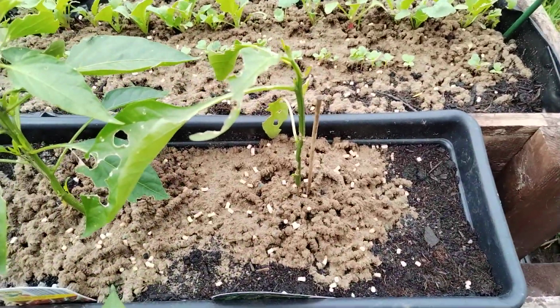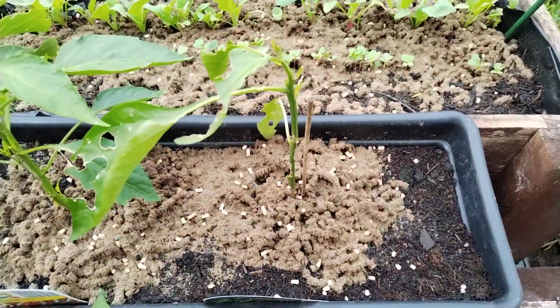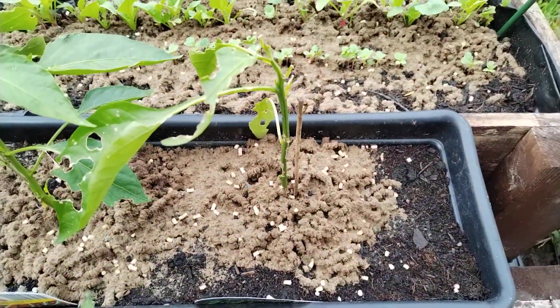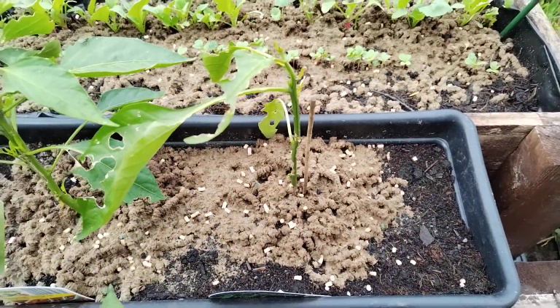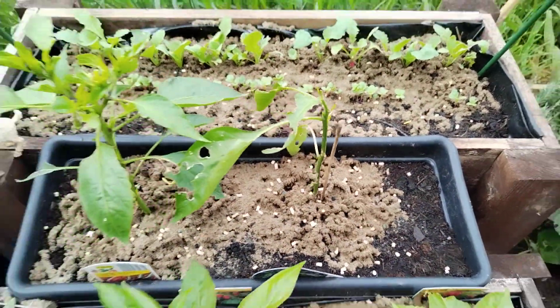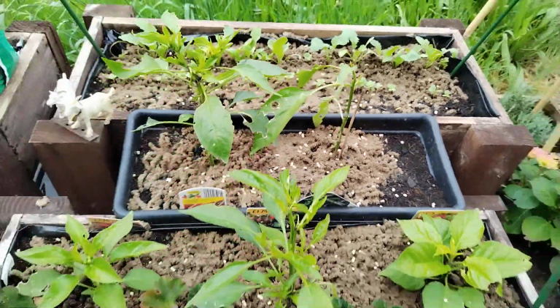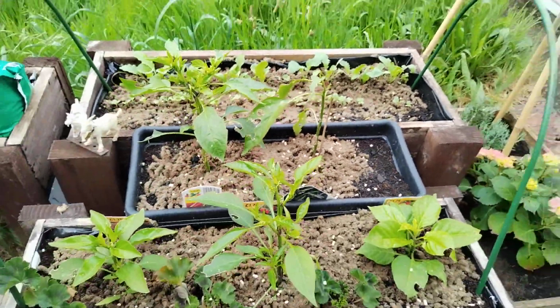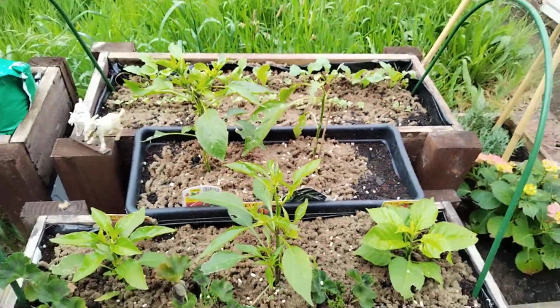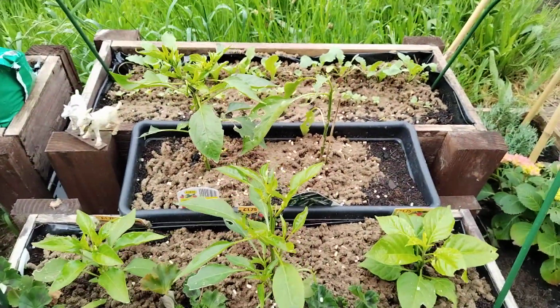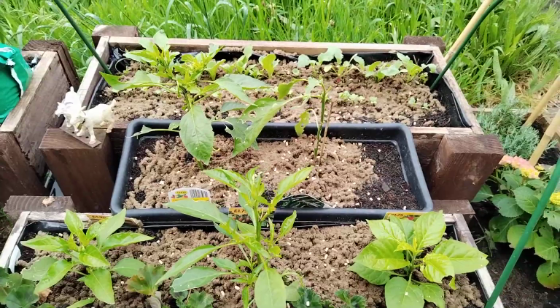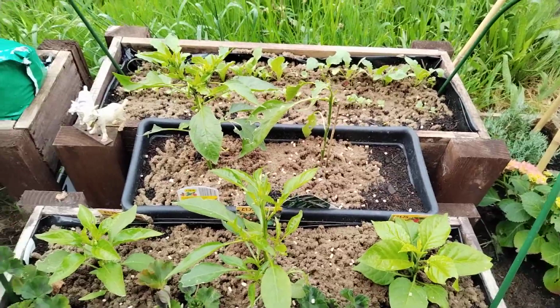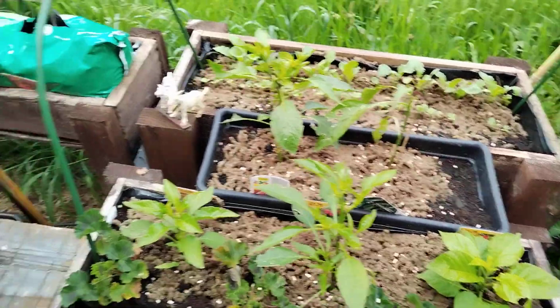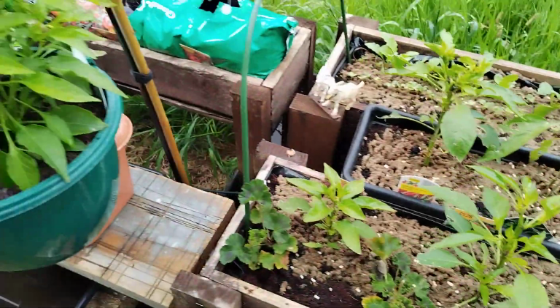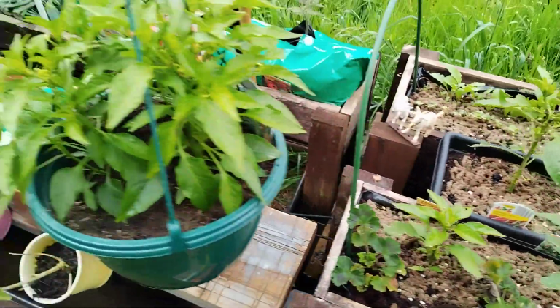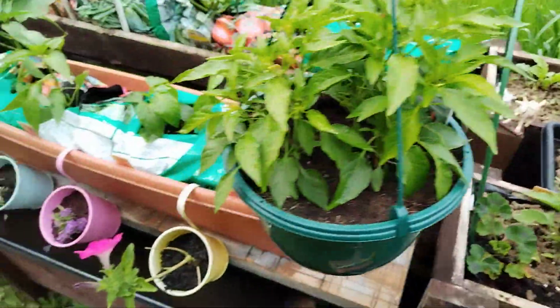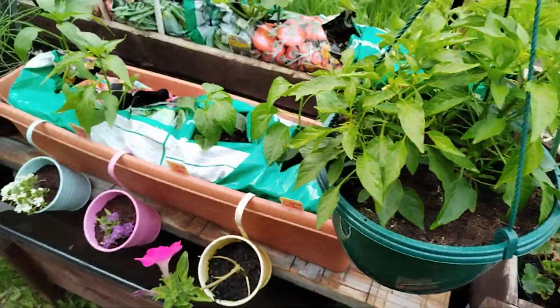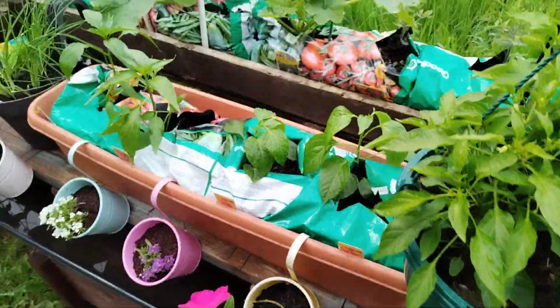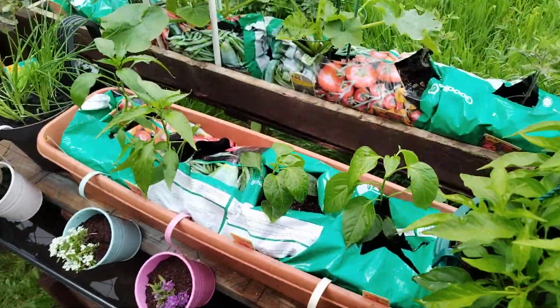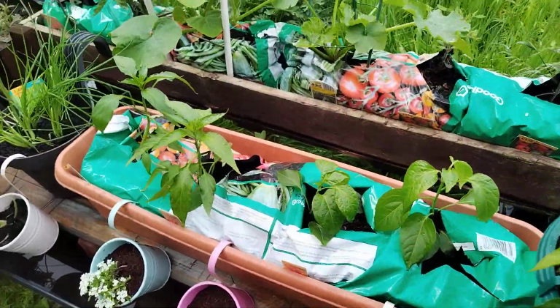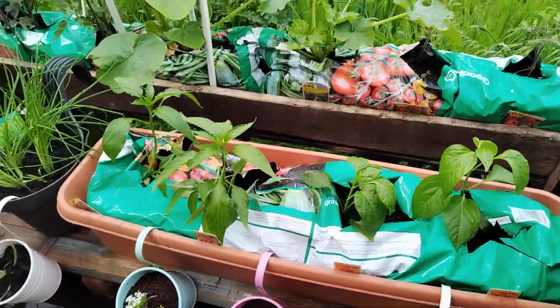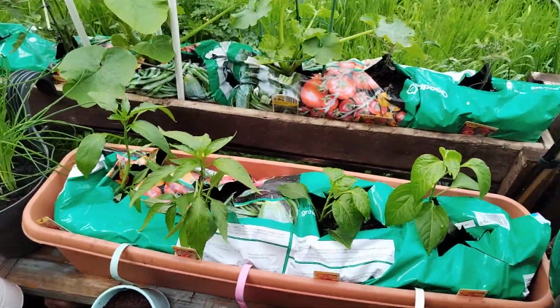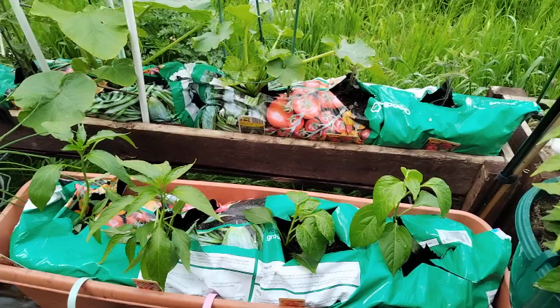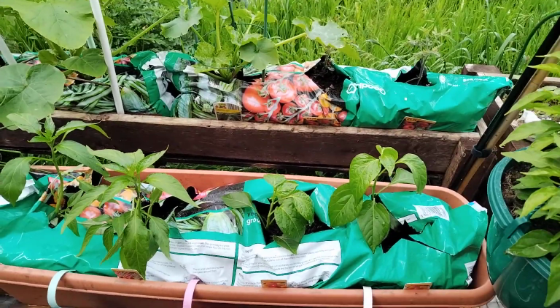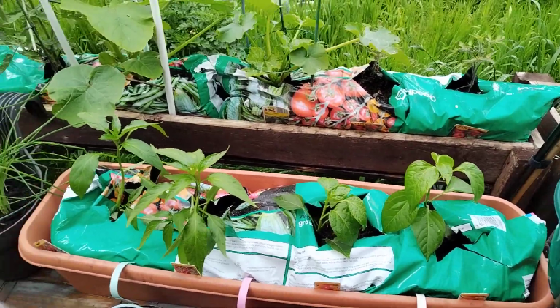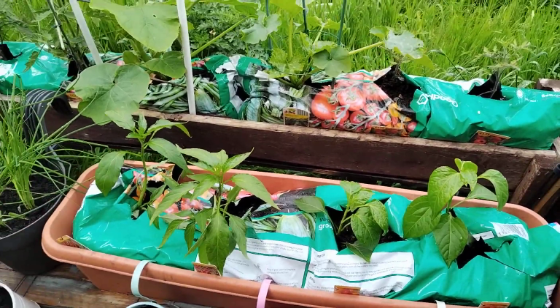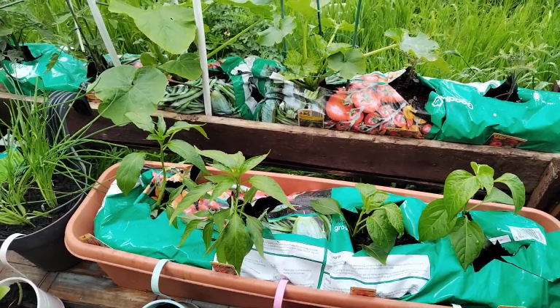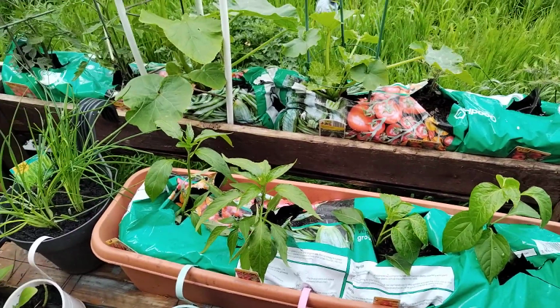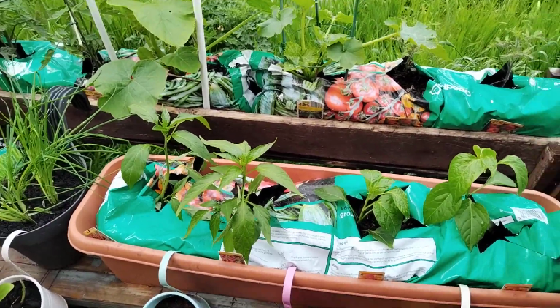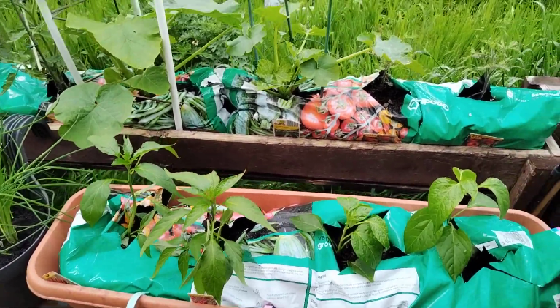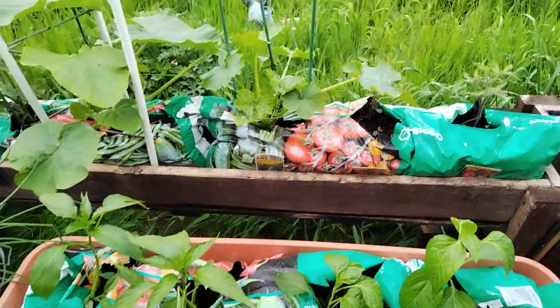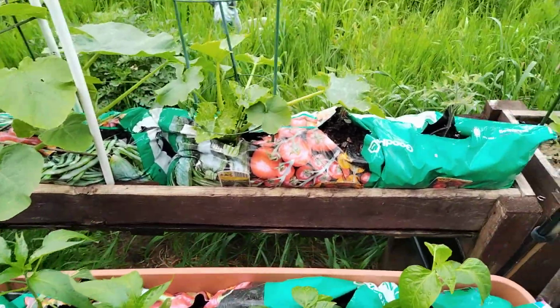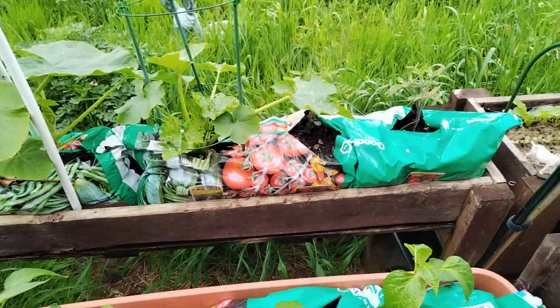They did manage to get to that one. But as you can see, I've put a few slug pellets down — I had to in the end. I resisted as long as I could, but there's not many in the garden really, and it's just around some of the delicate ones.